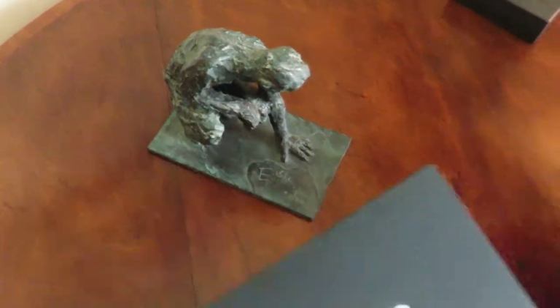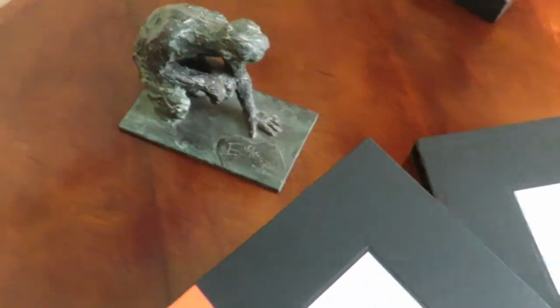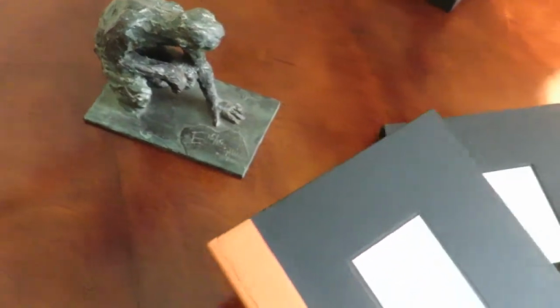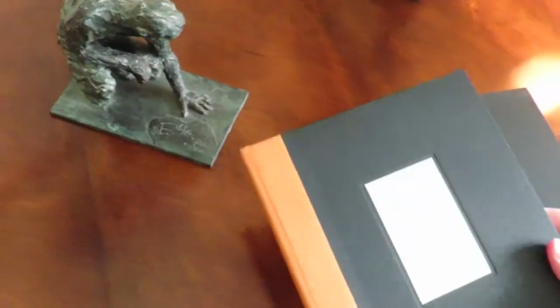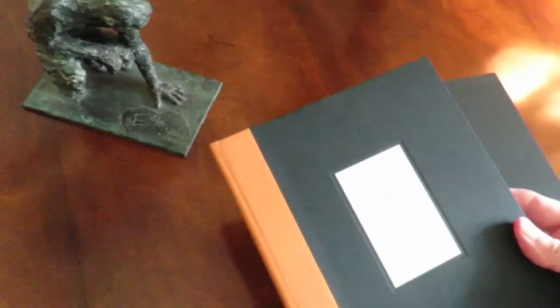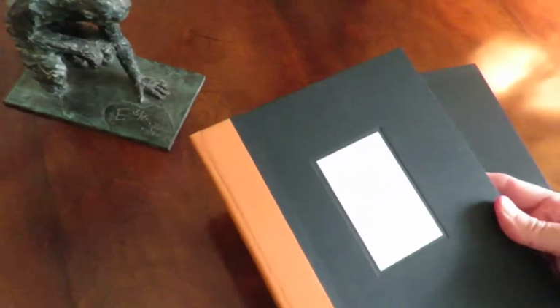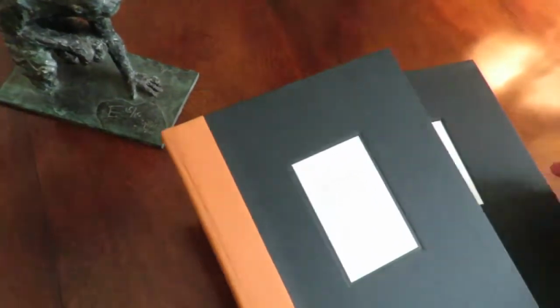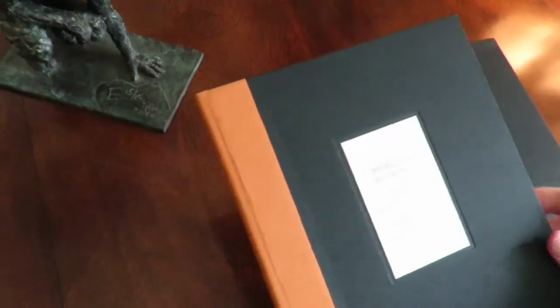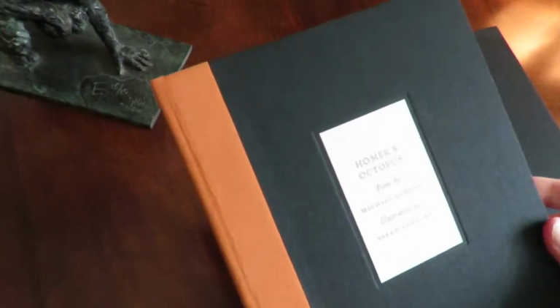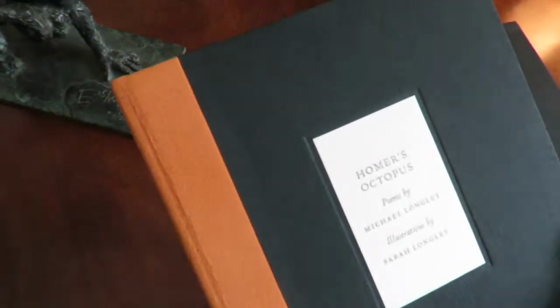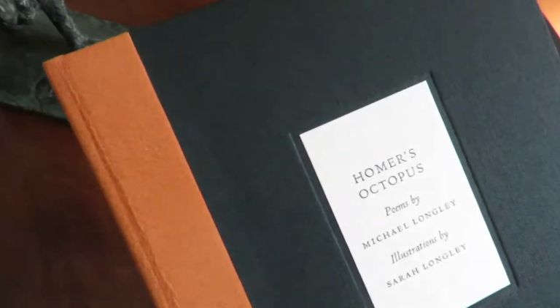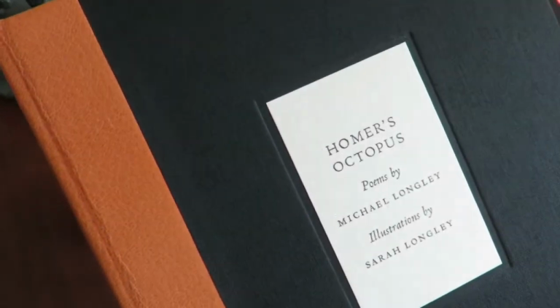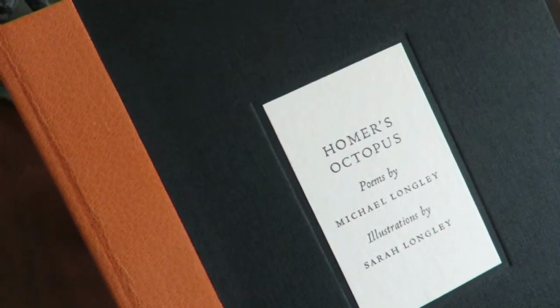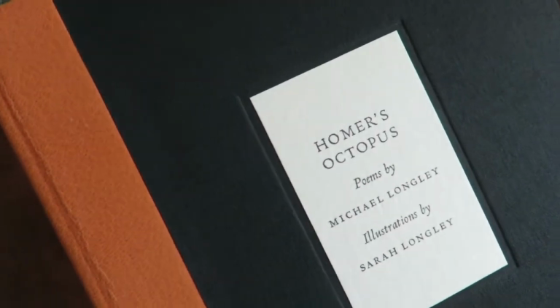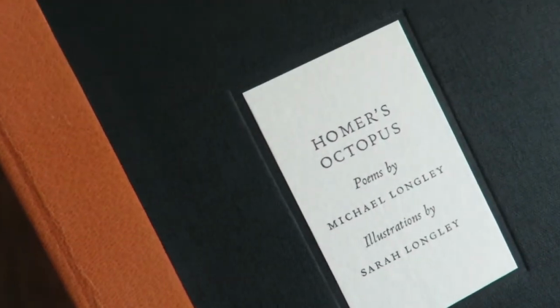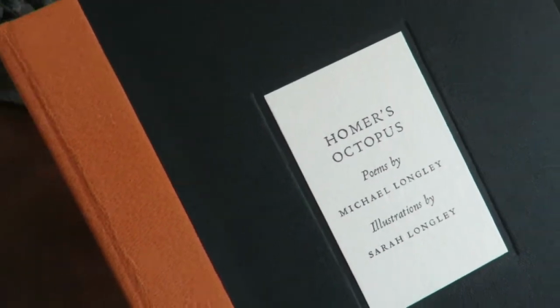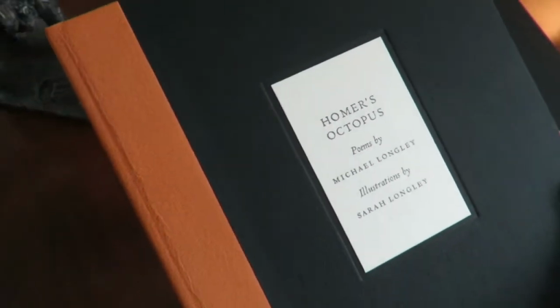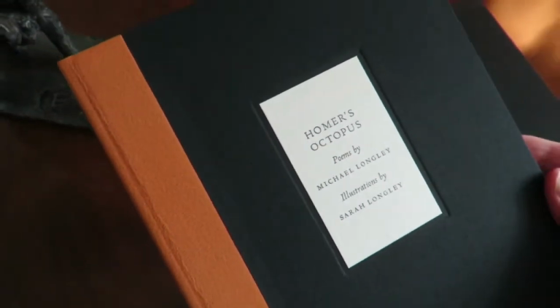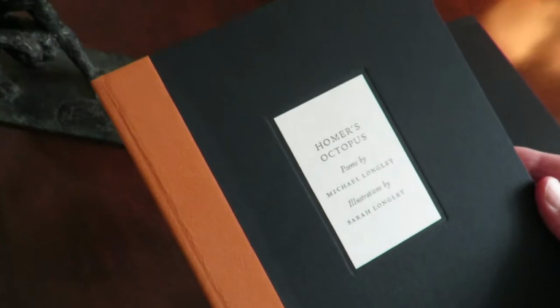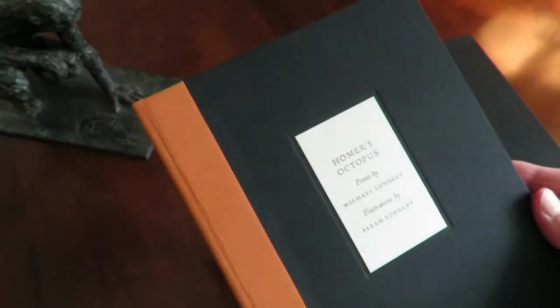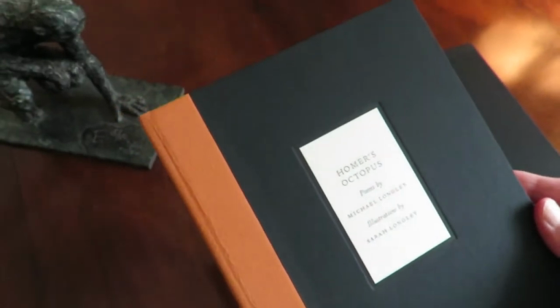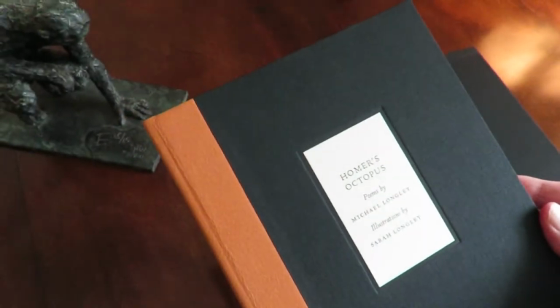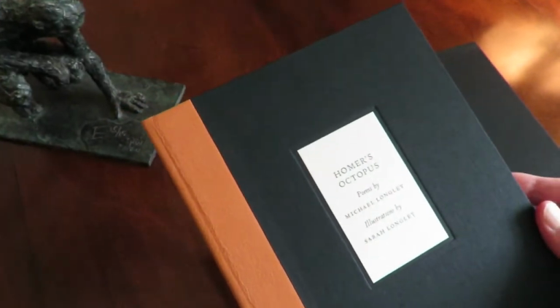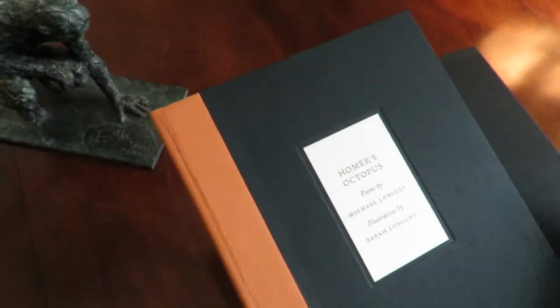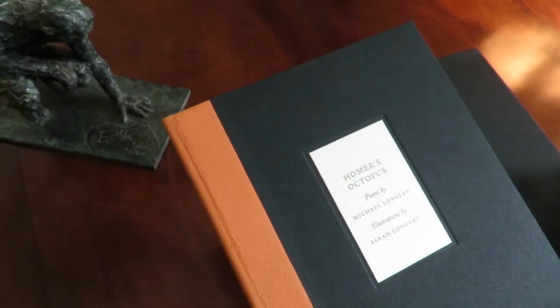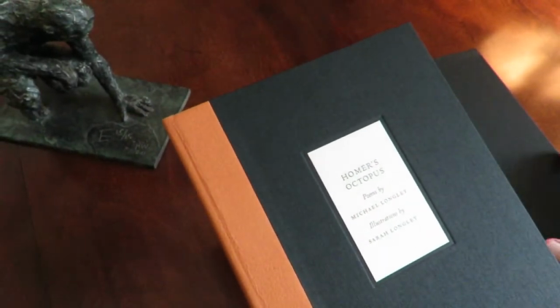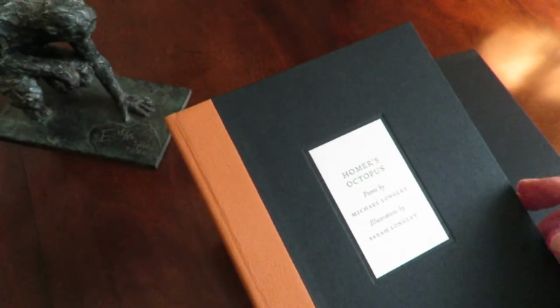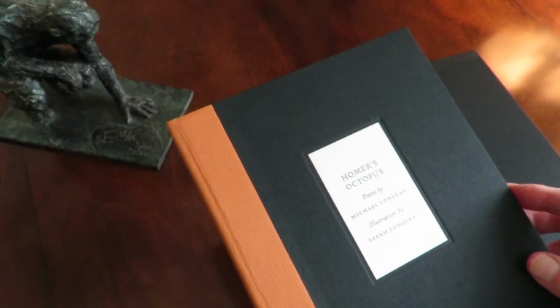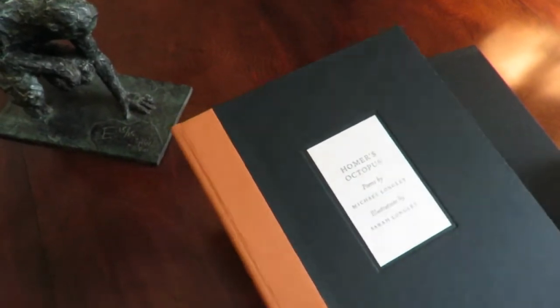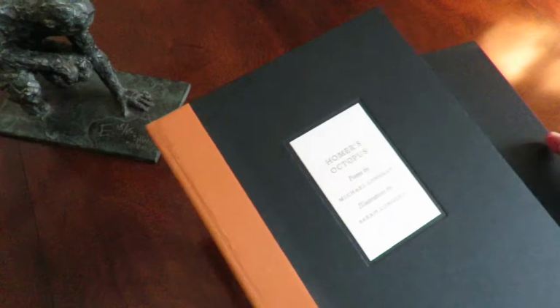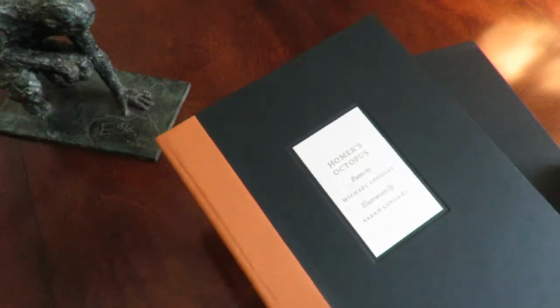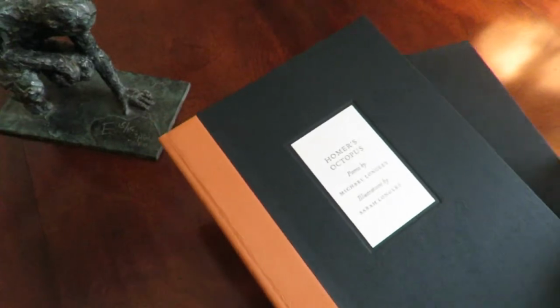I'm just going to introduce here my new publication. This is Homer's Octopus, a collection of 15 of Michael Longley's Homeric poems with pen and ink illustrations by Michael's daughter Sarah.